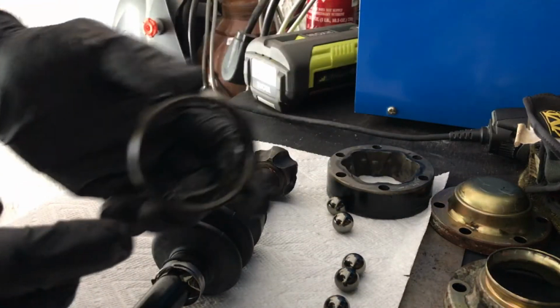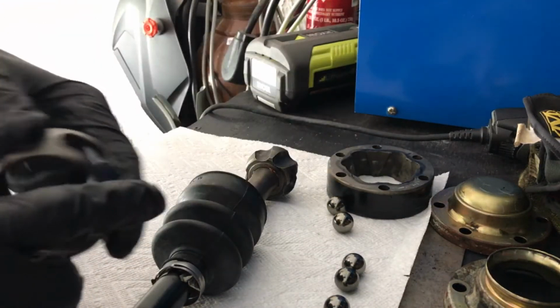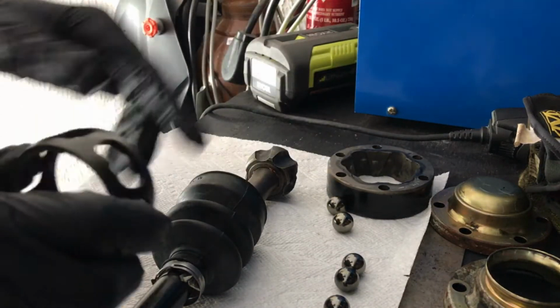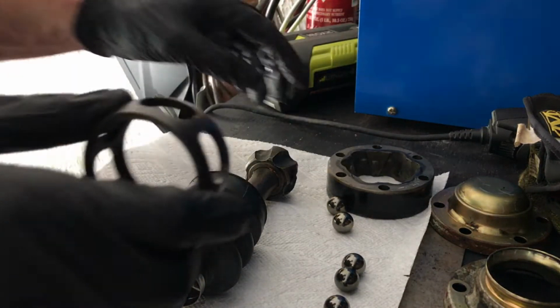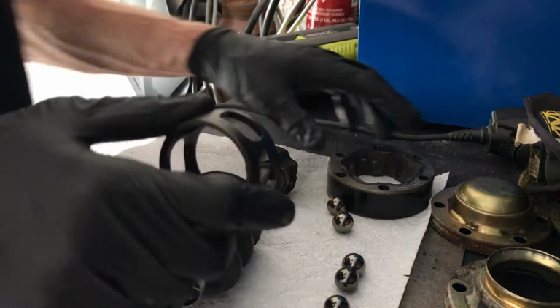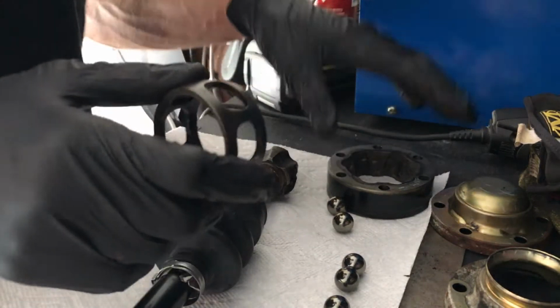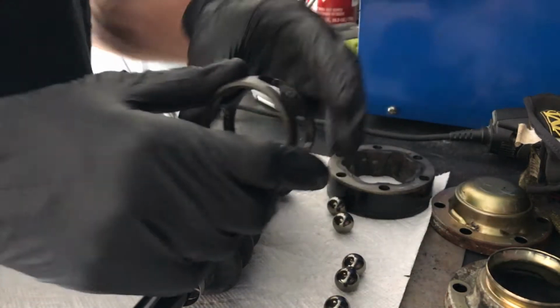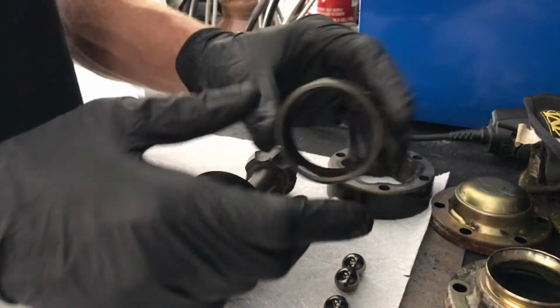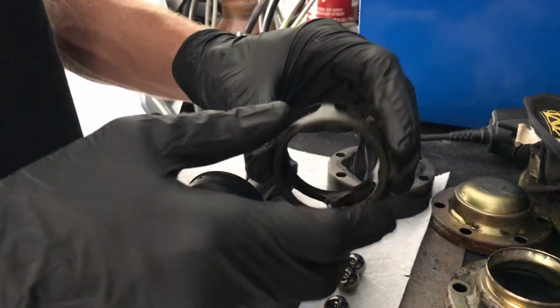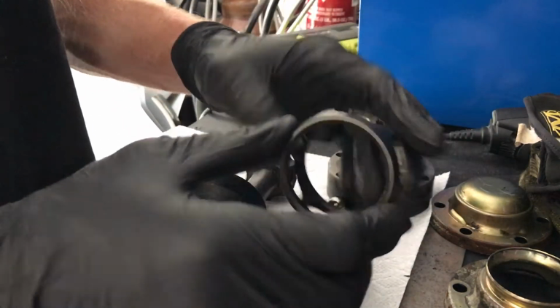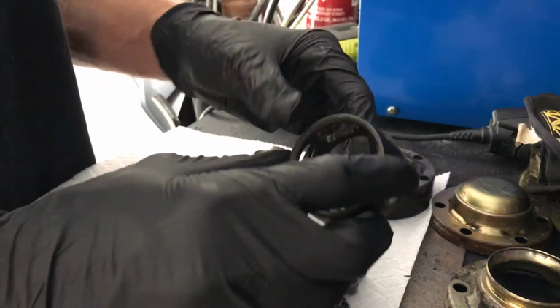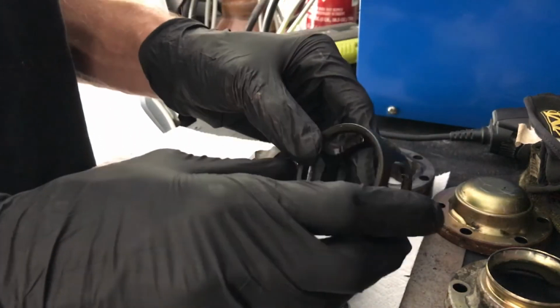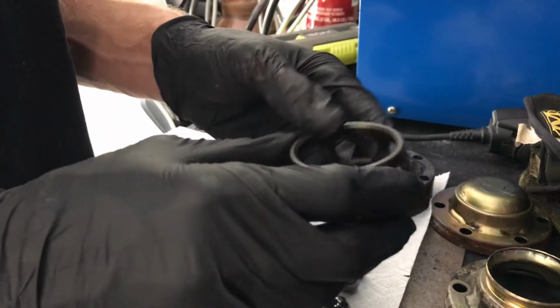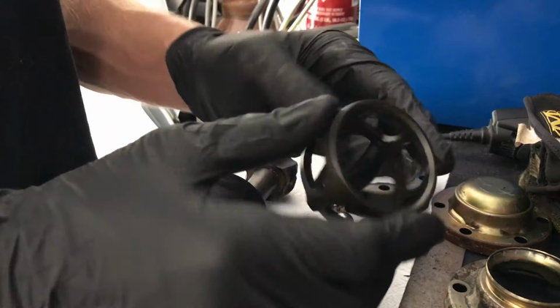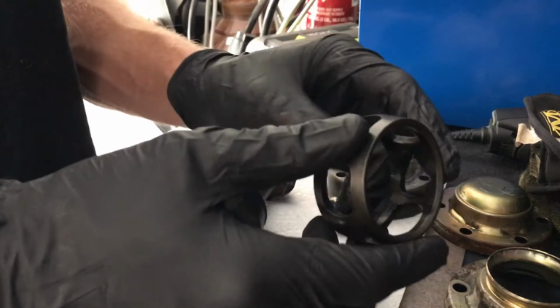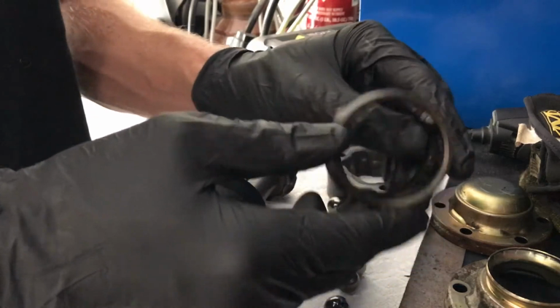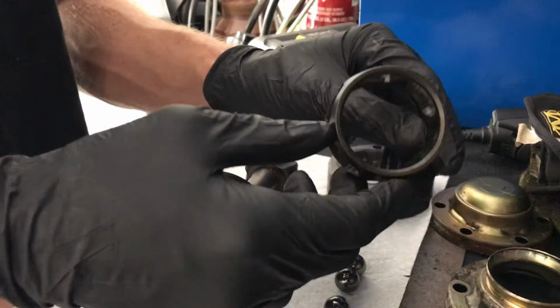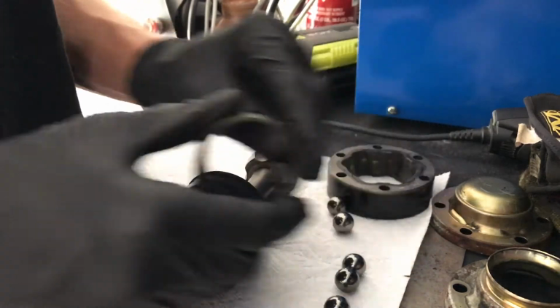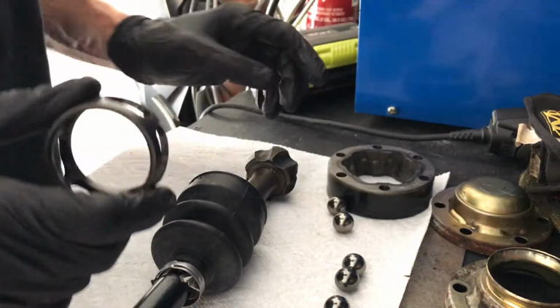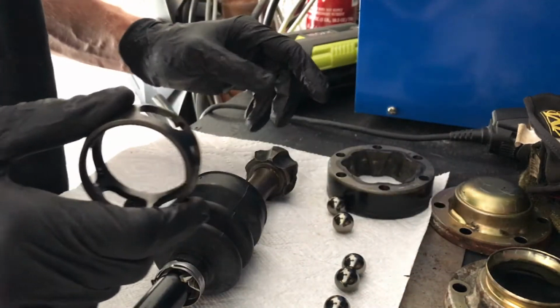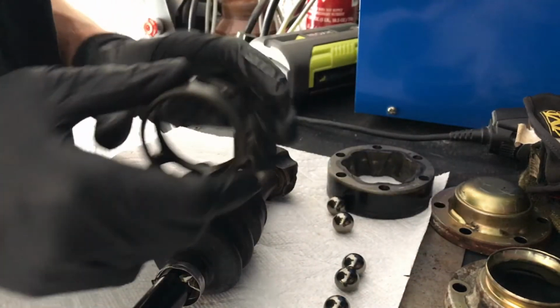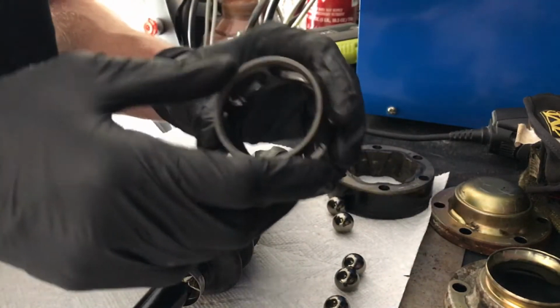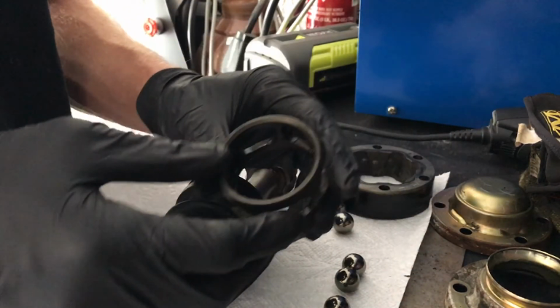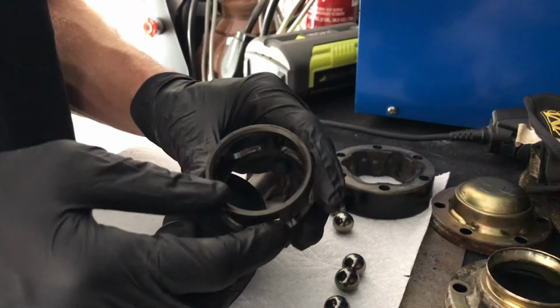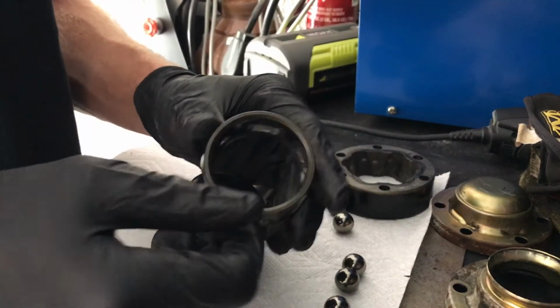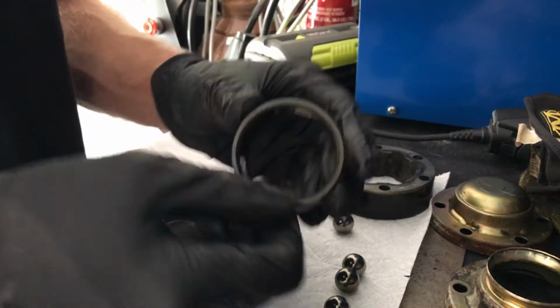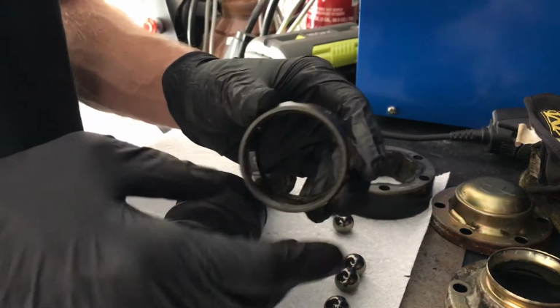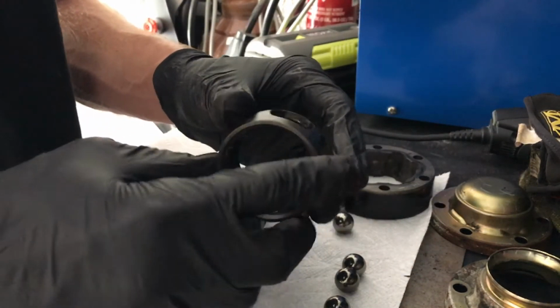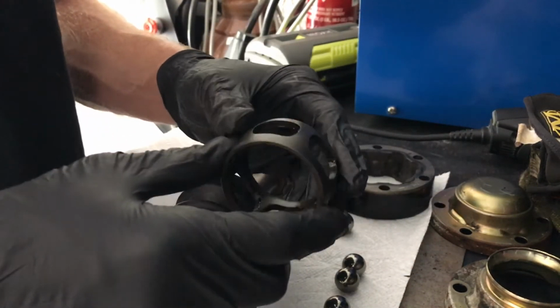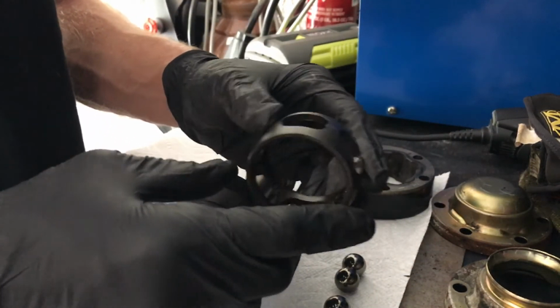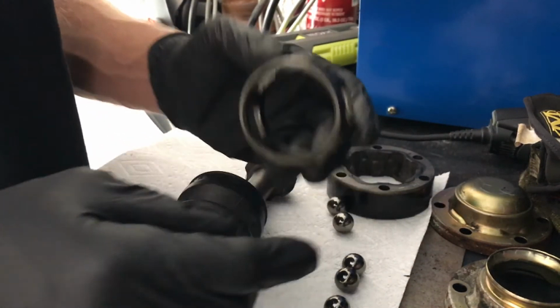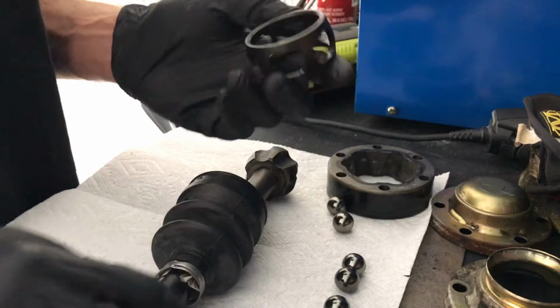What we're doing here is reassembling an inner CV joint on a Porsche 996. However, this is a pretty common CV joint design that's used in a lot of vehicles.